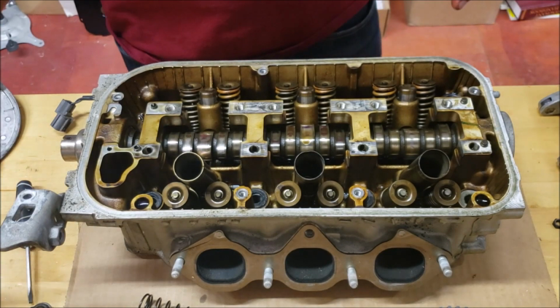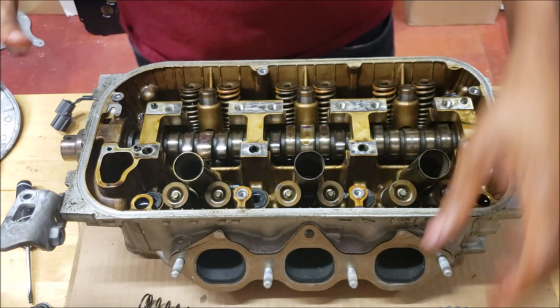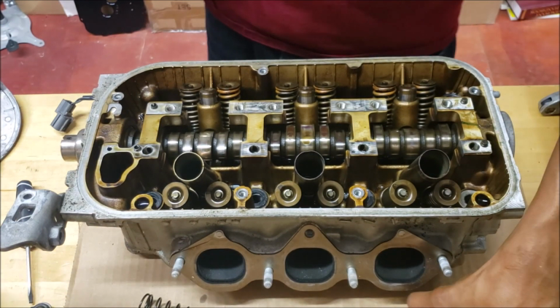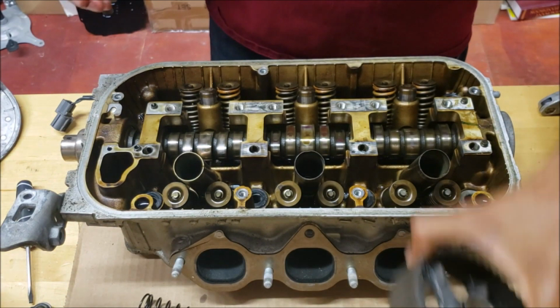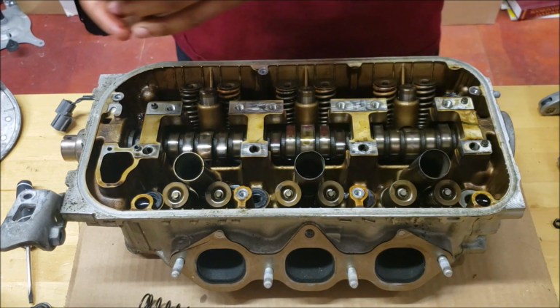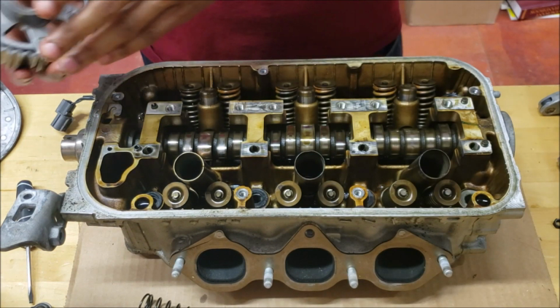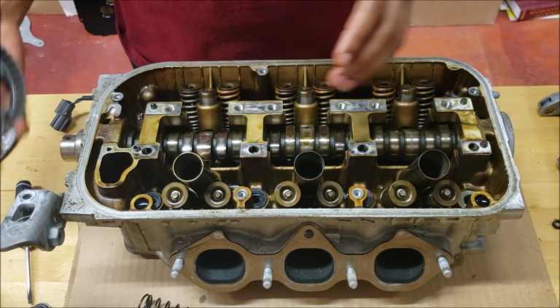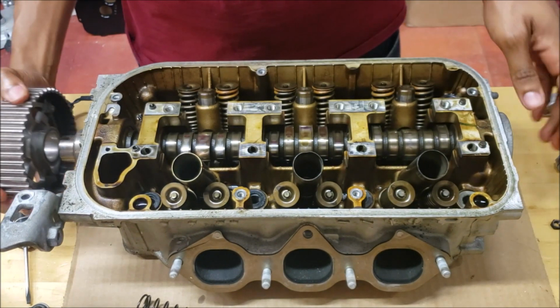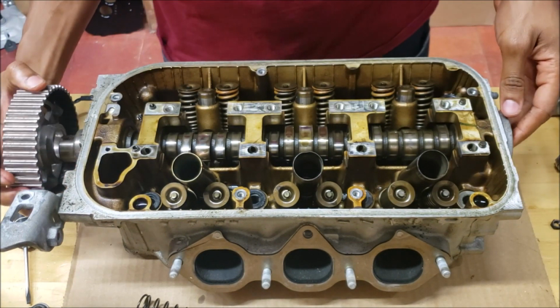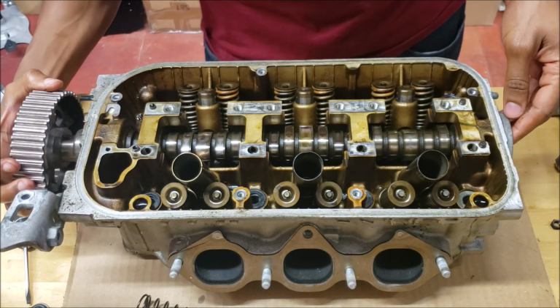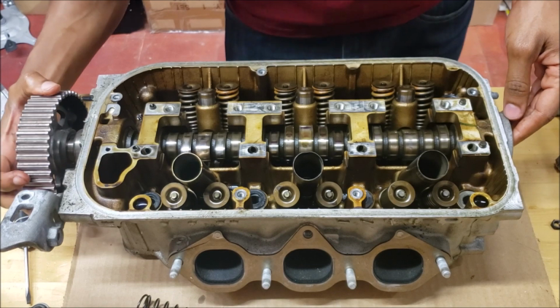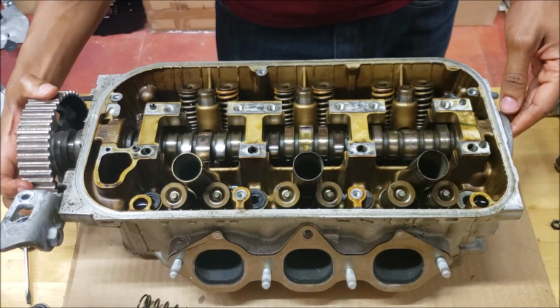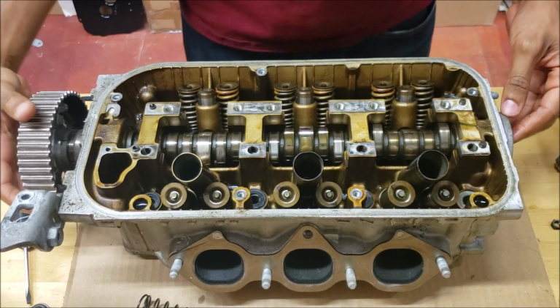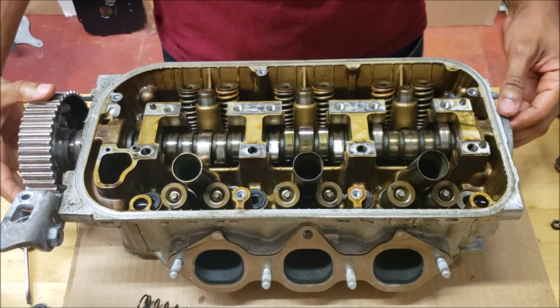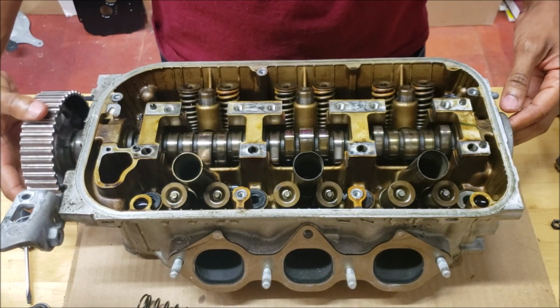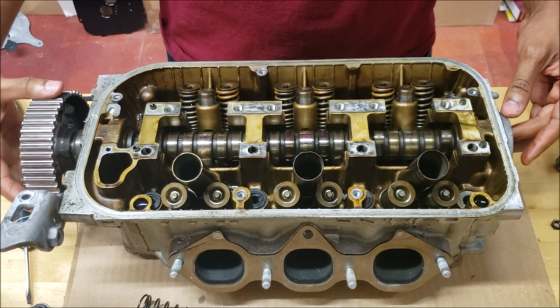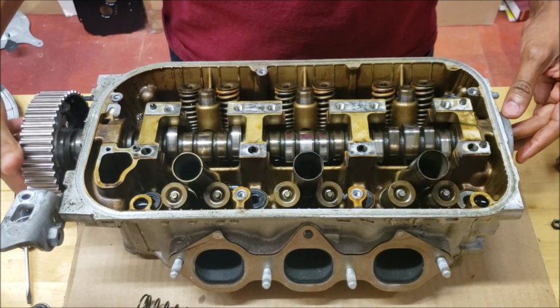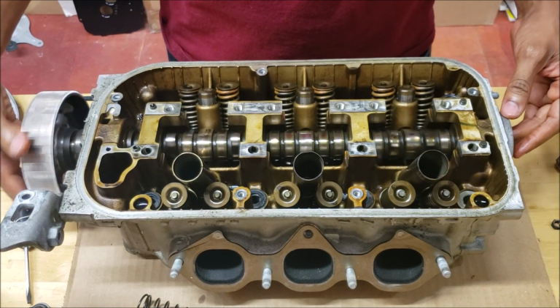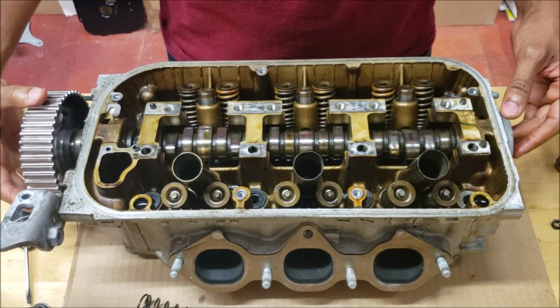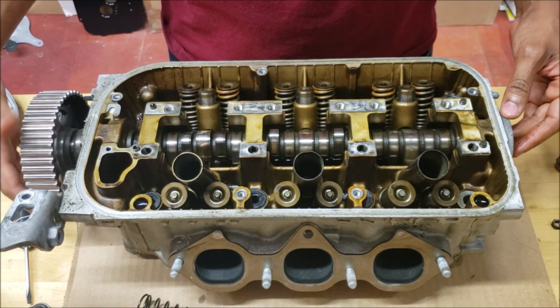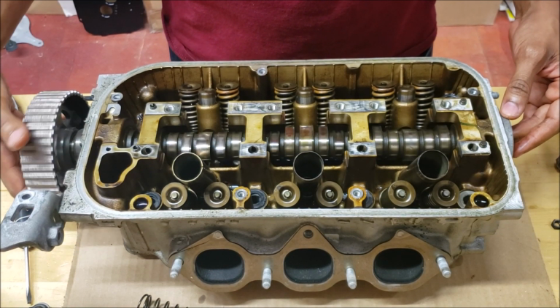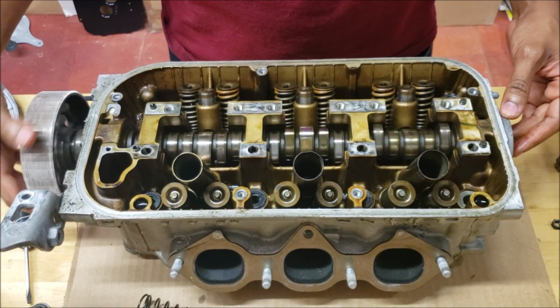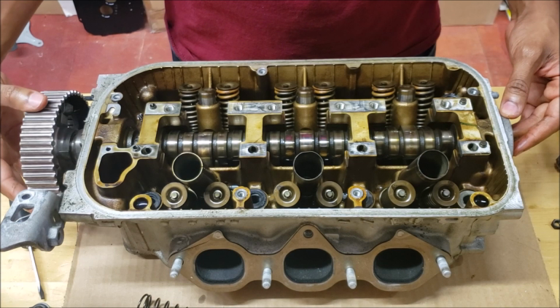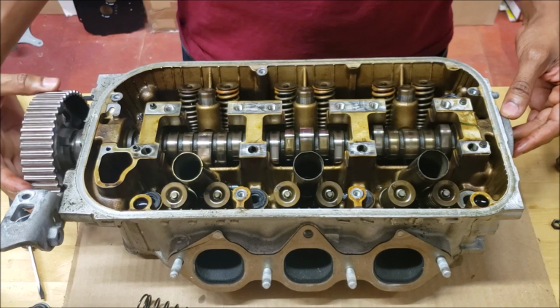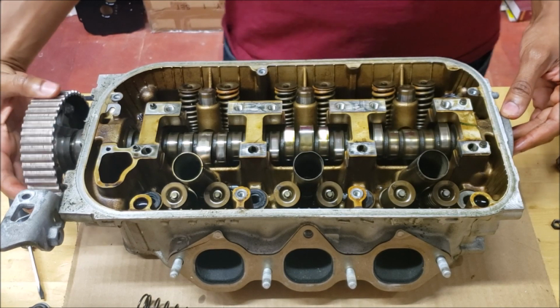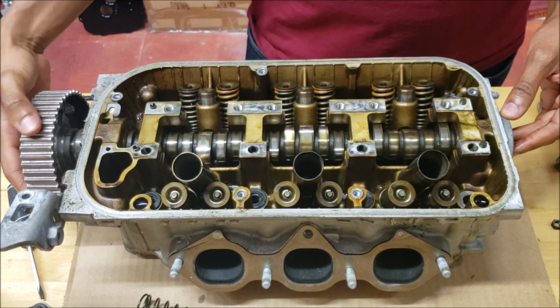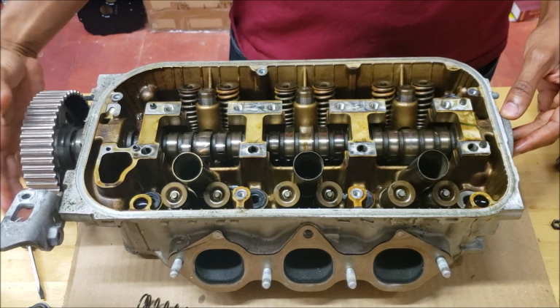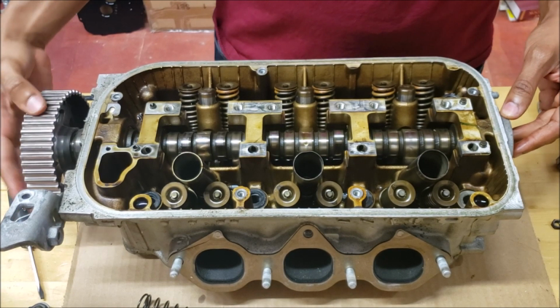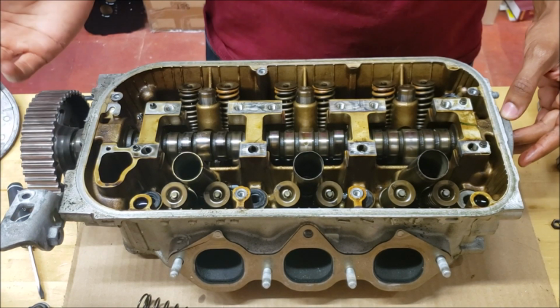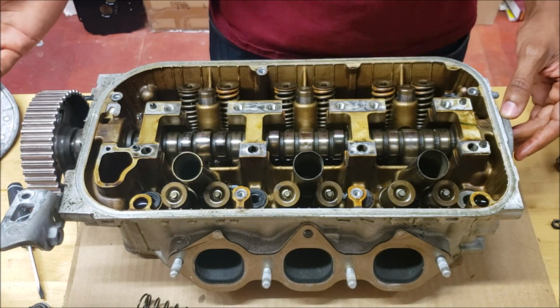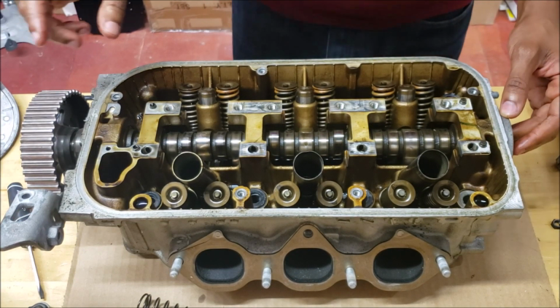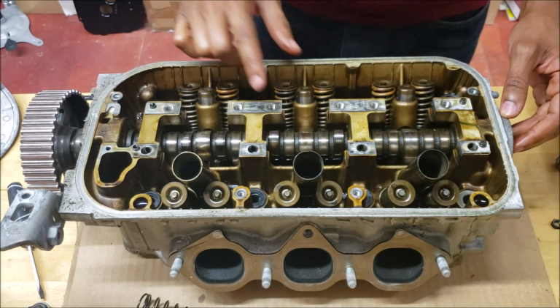I'm going to take the cam gear and stick it on. As you can see the camshaft — when it comes to doing cams, a lot of people don't realize that the lobes on this engine's cam have to slide out.